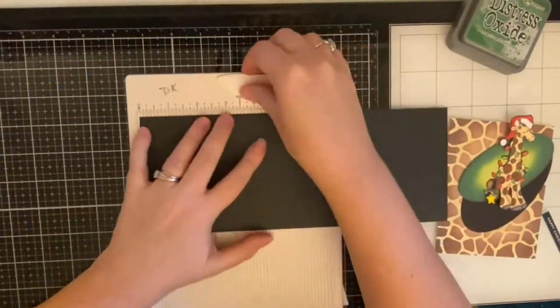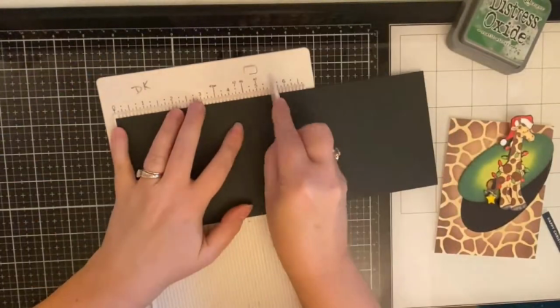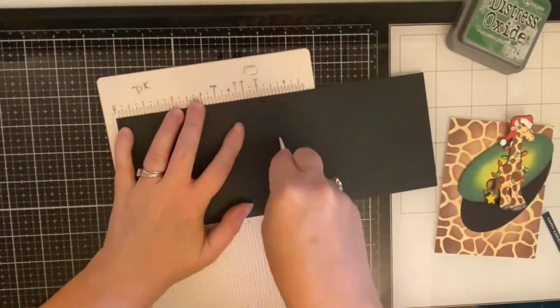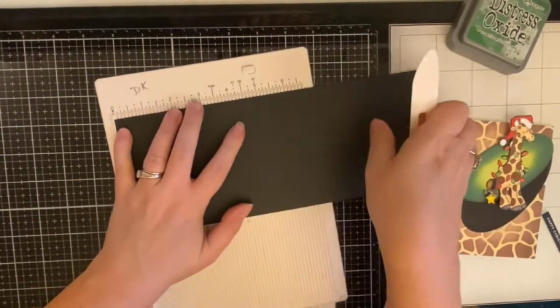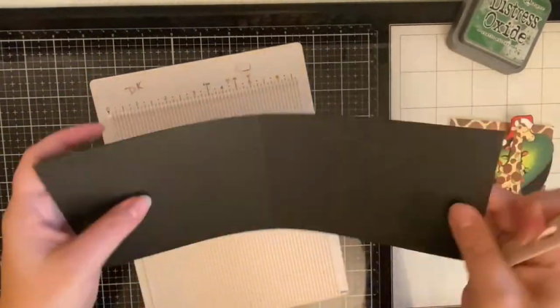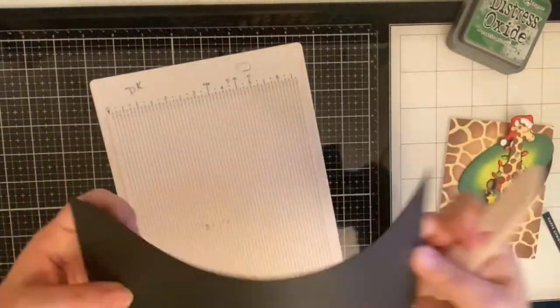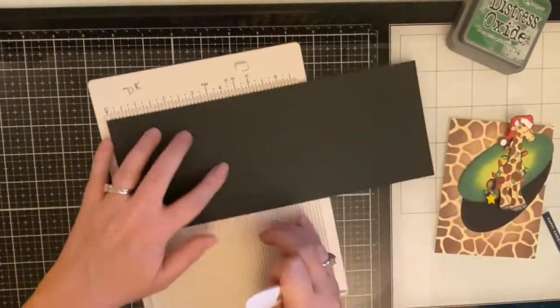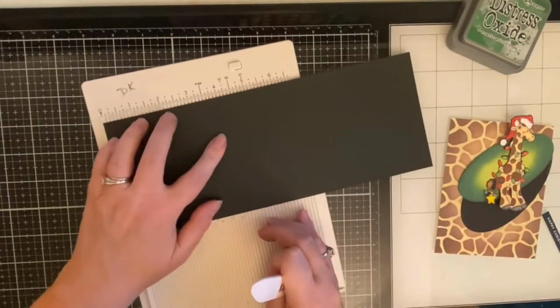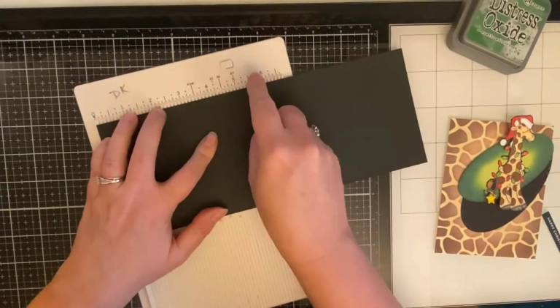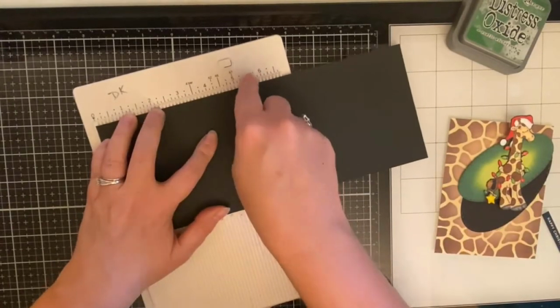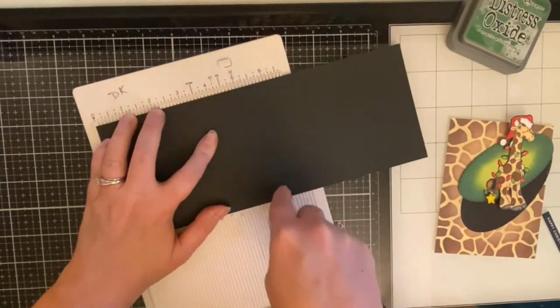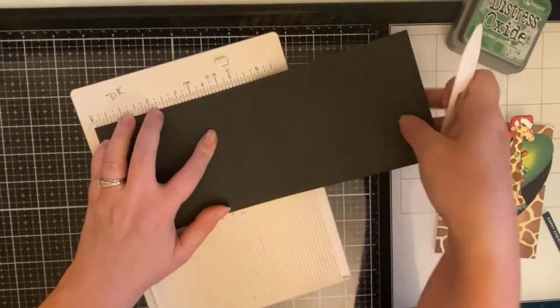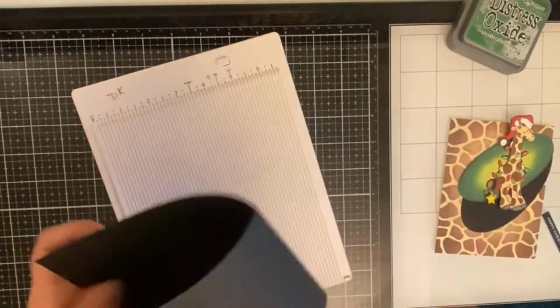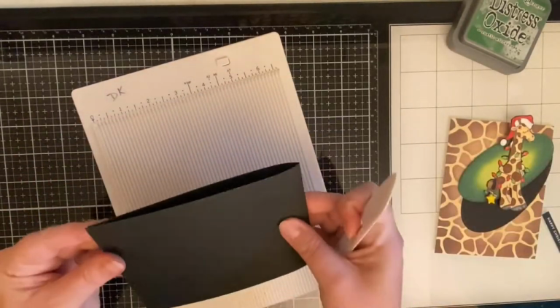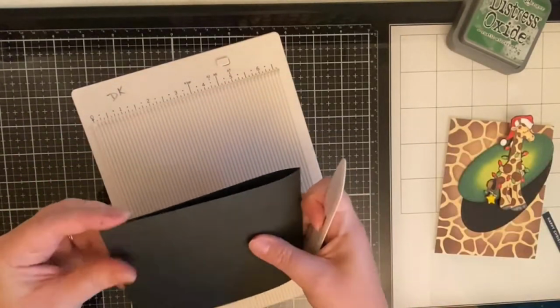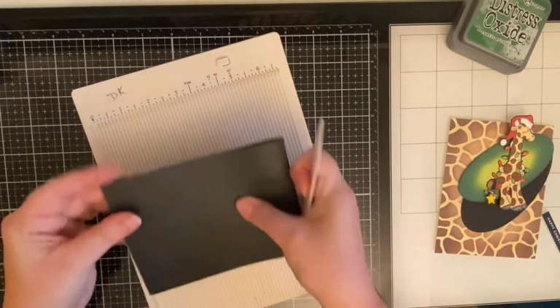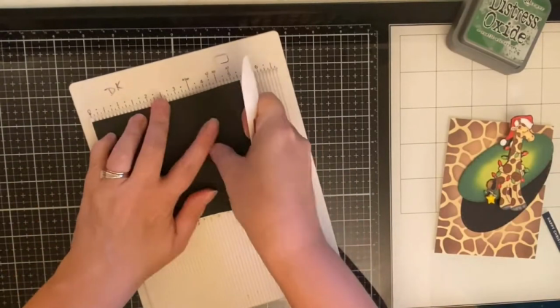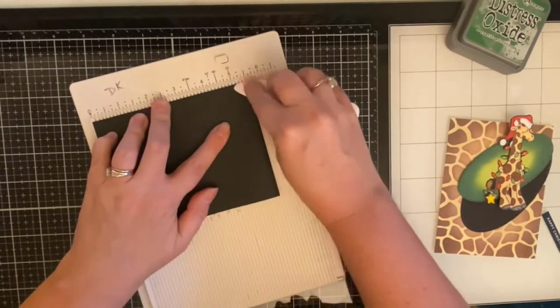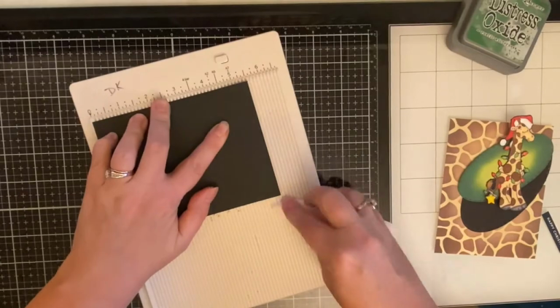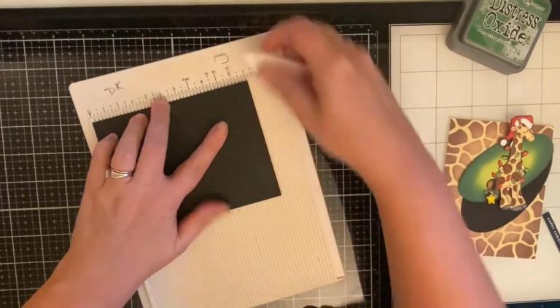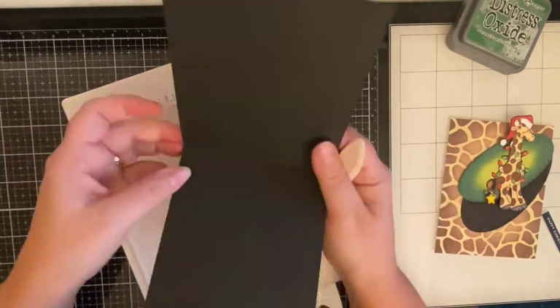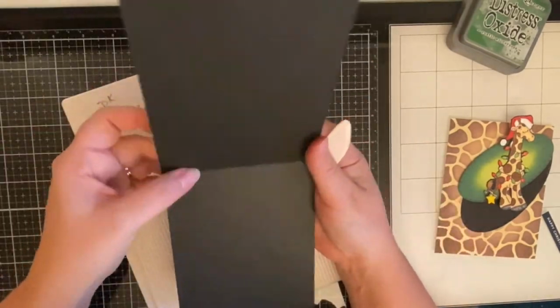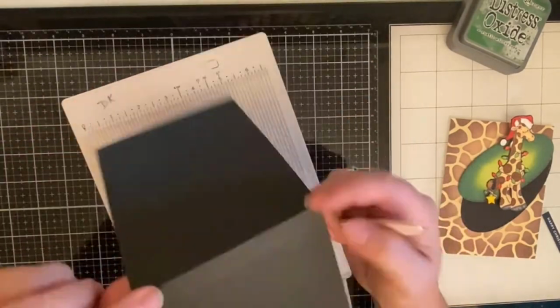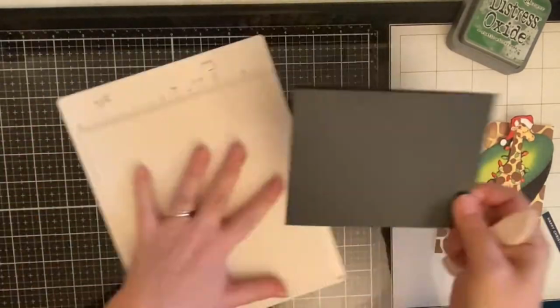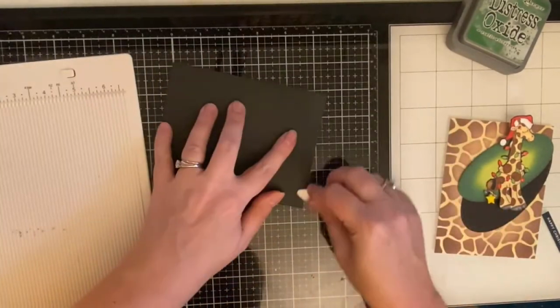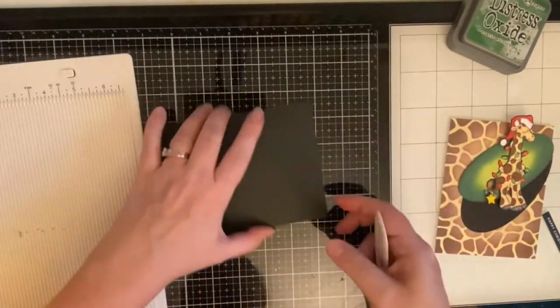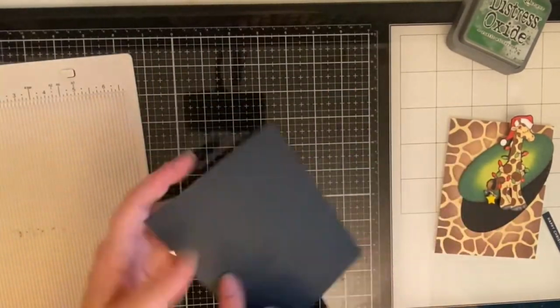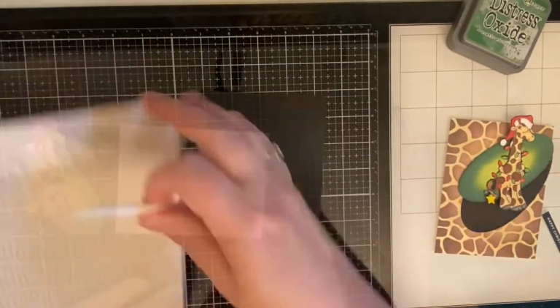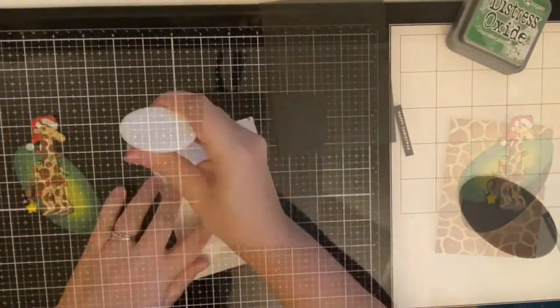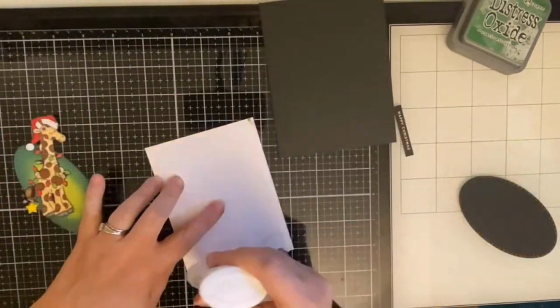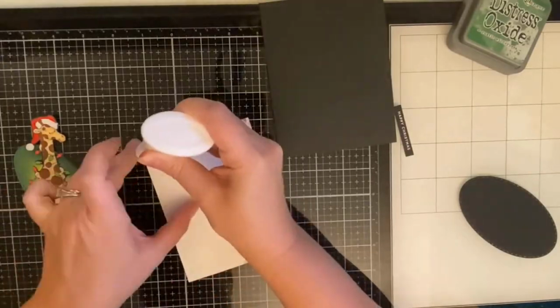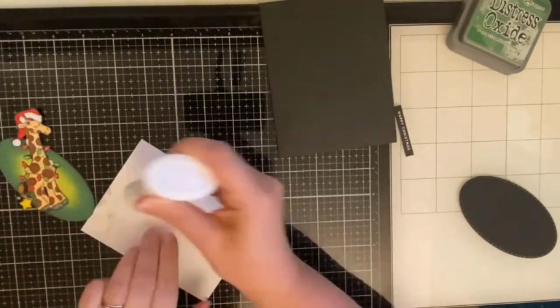I originally thought I was going to do a black frame, but I just decided to make my card base black so I didn't have to trim down my background more. Here I'm just scoring it on both sides so that whenever I fold it I don't have that crease.